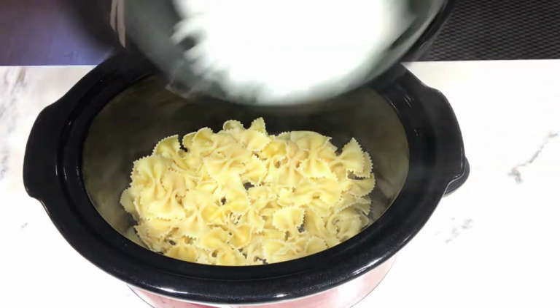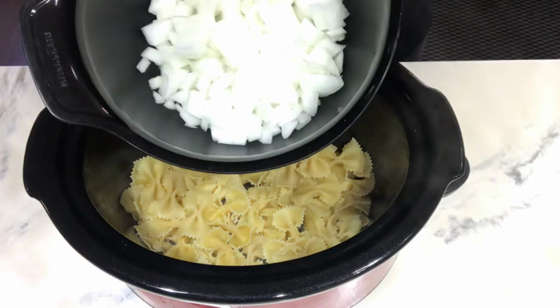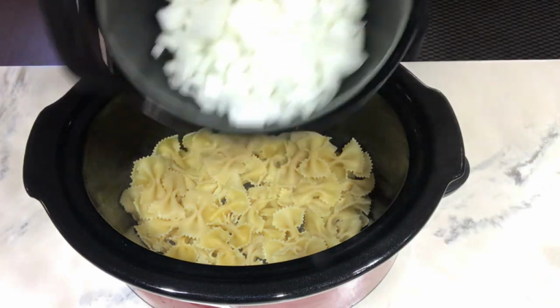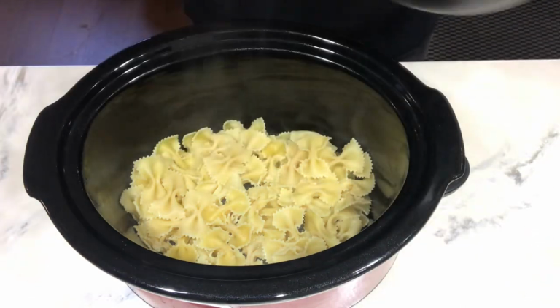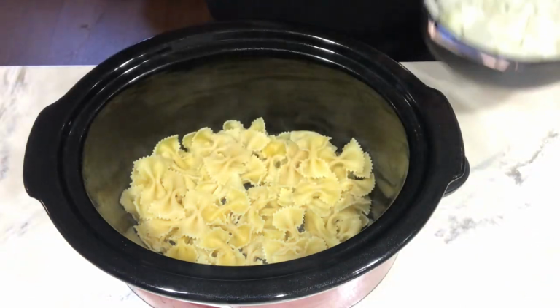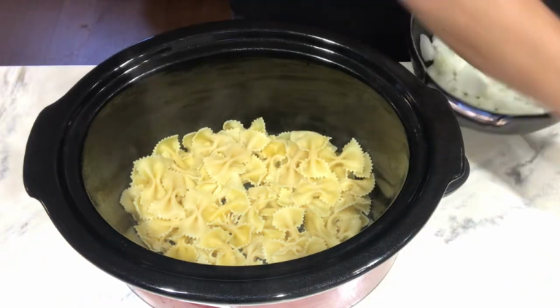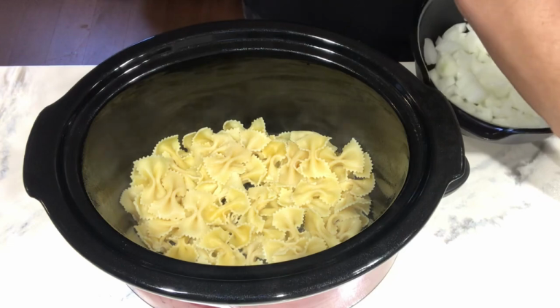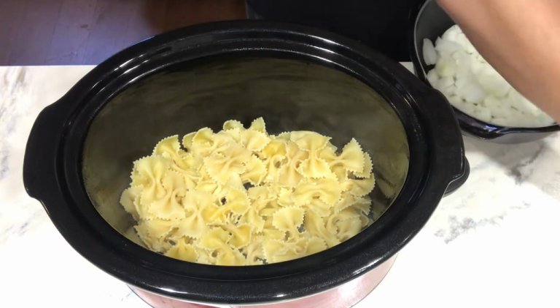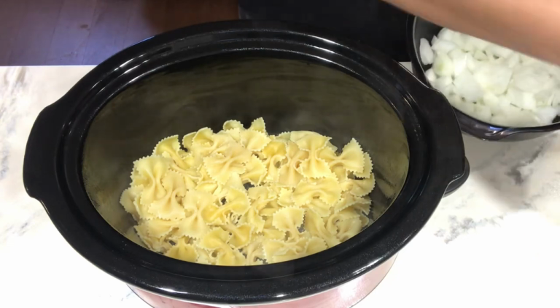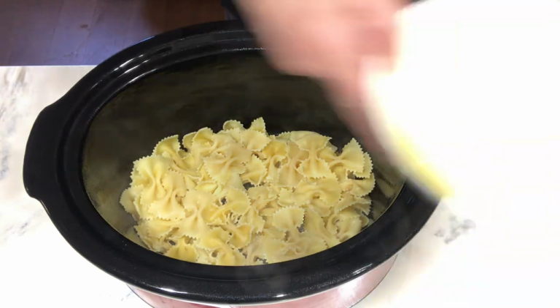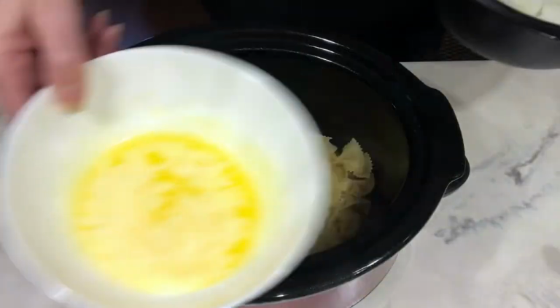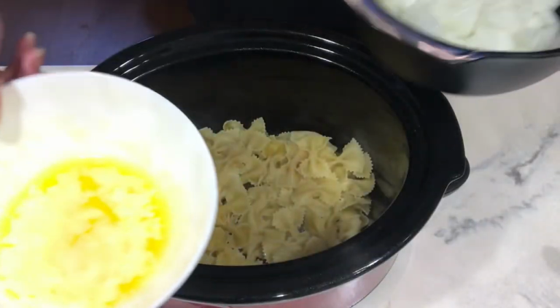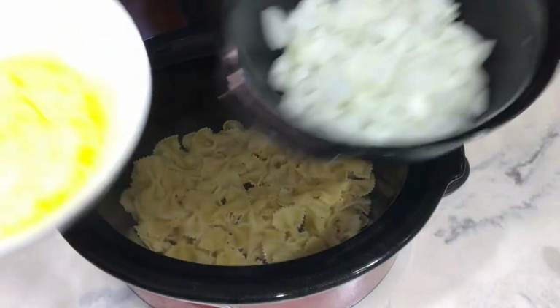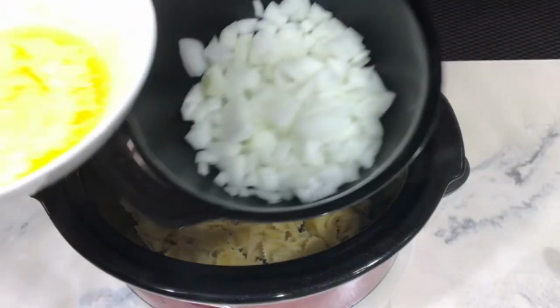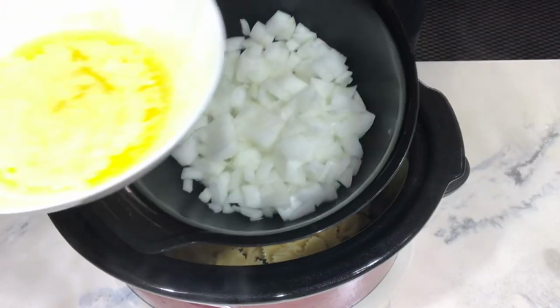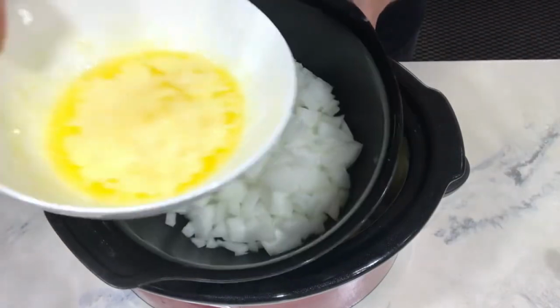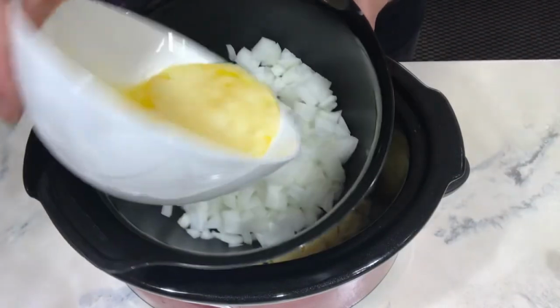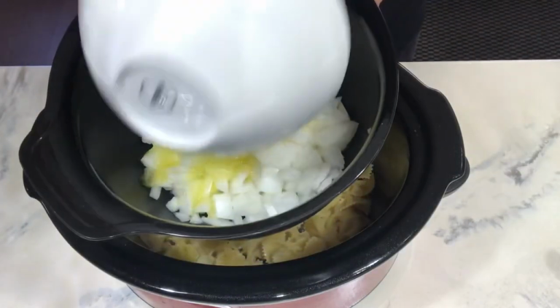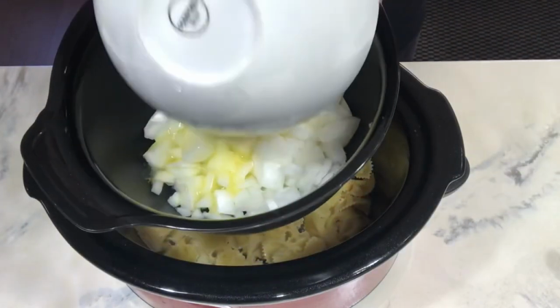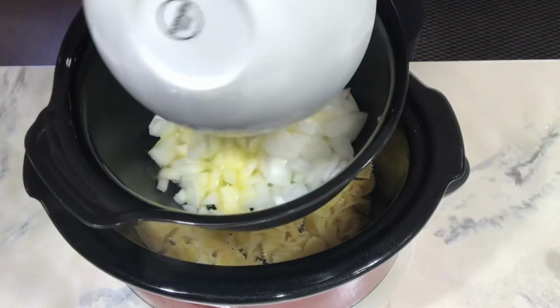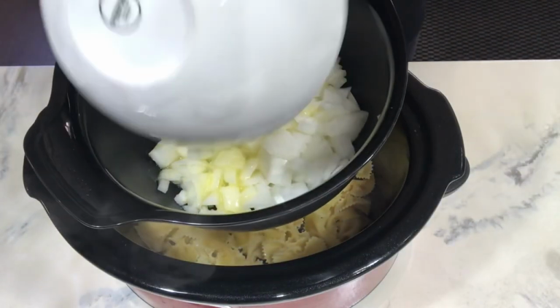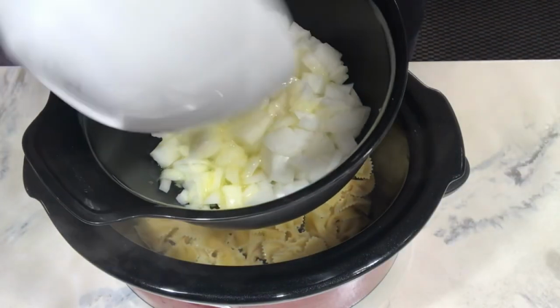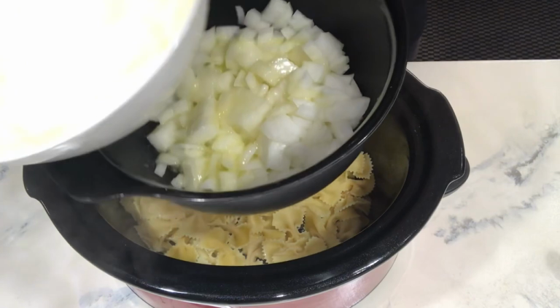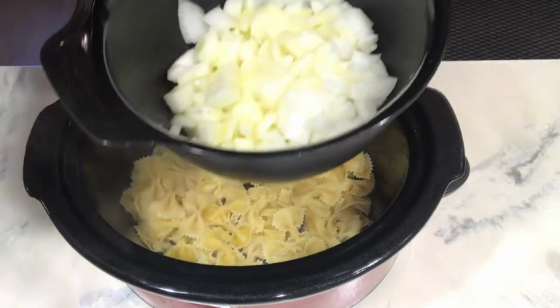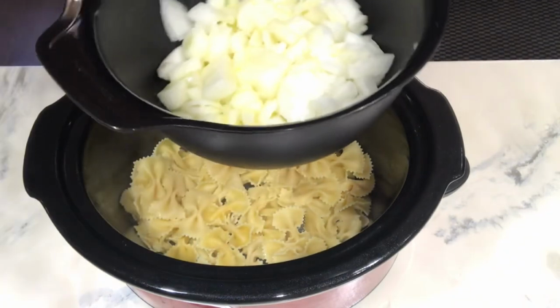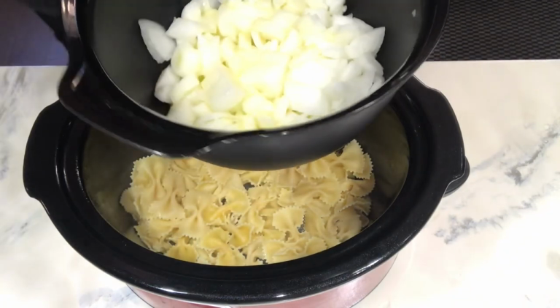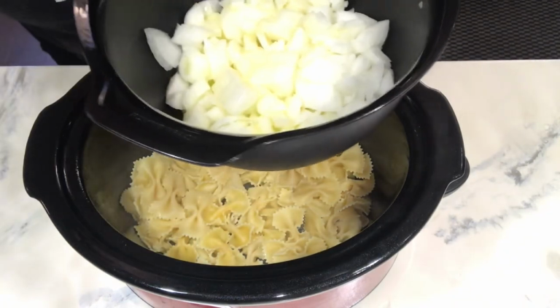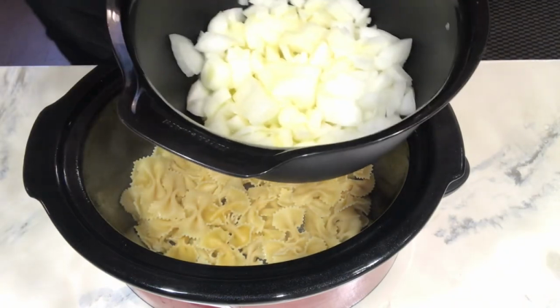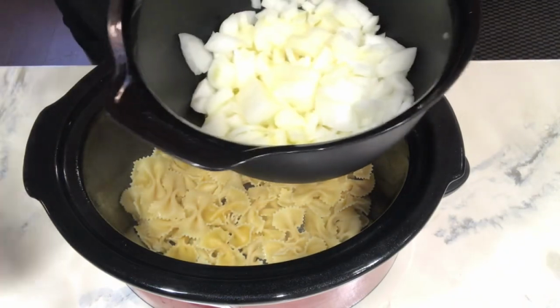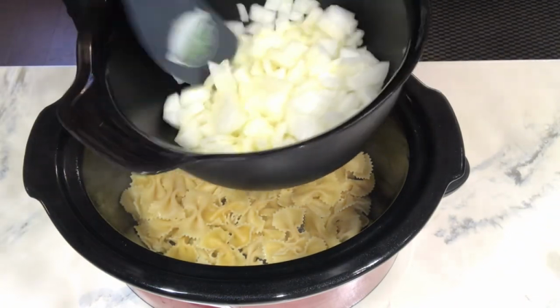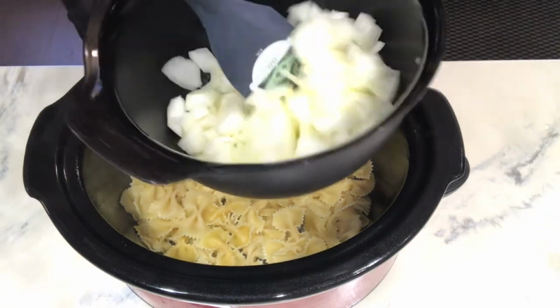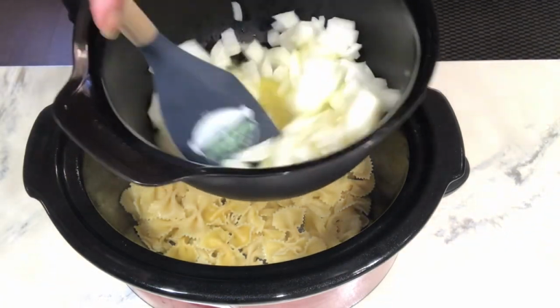I have my onion cut up and a stick of butter melted, so you want to just put these together and give it a little stir.